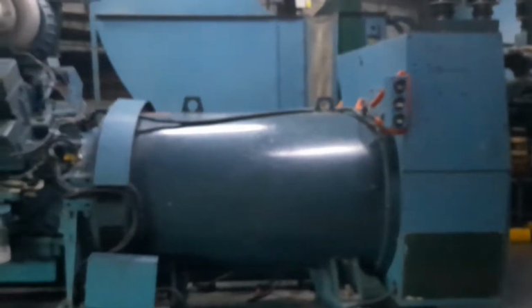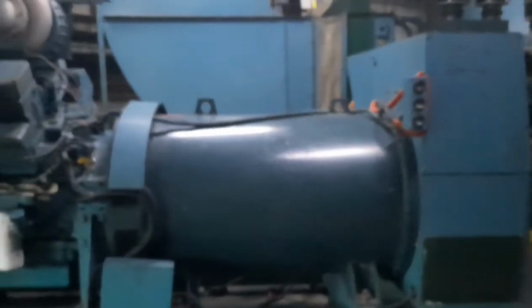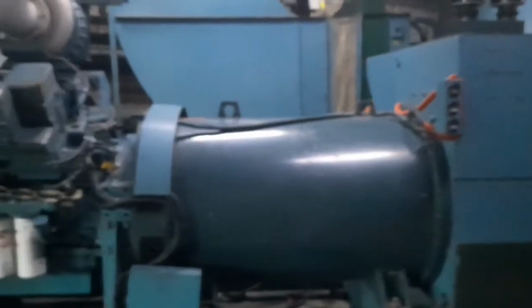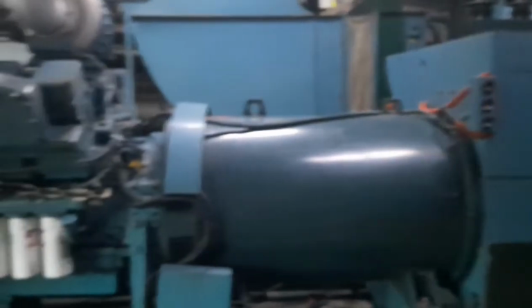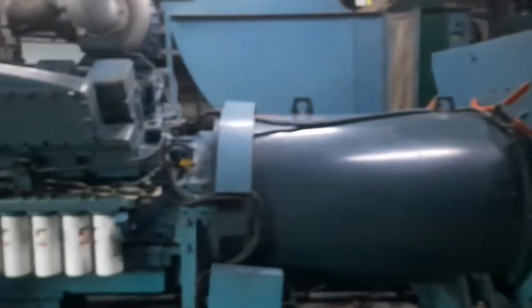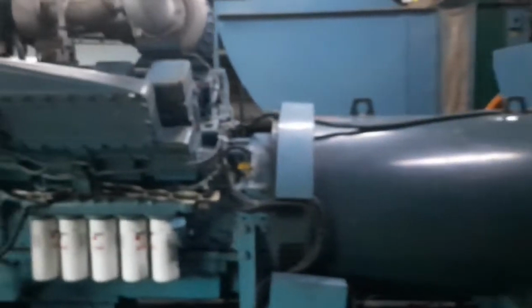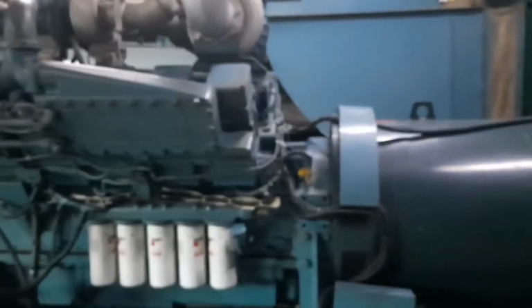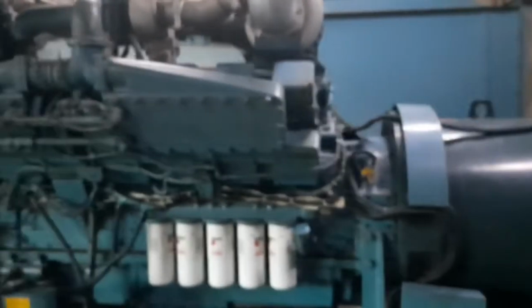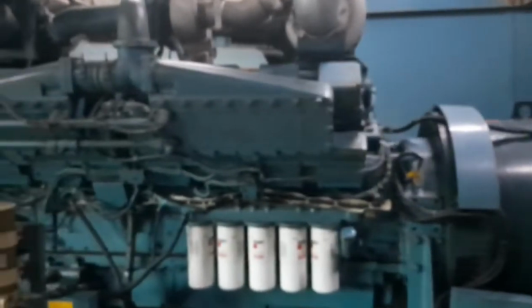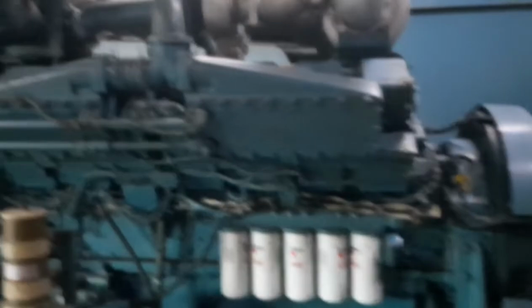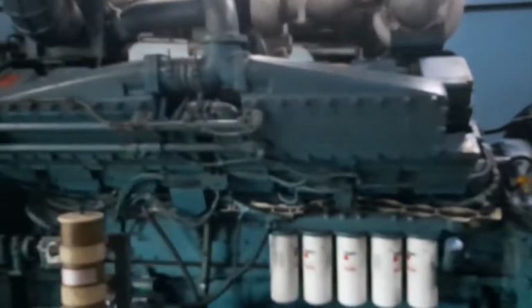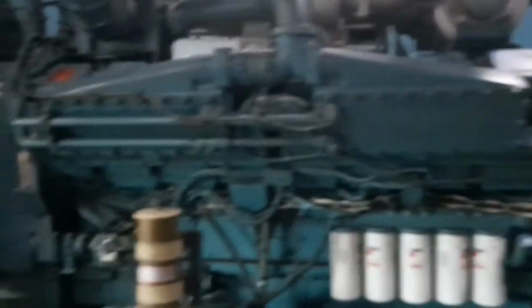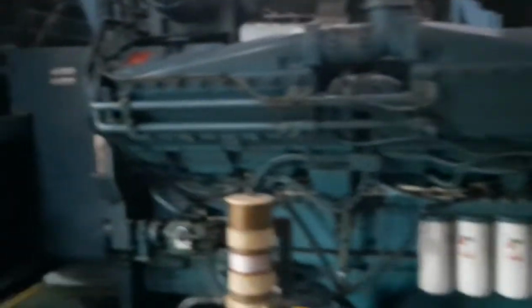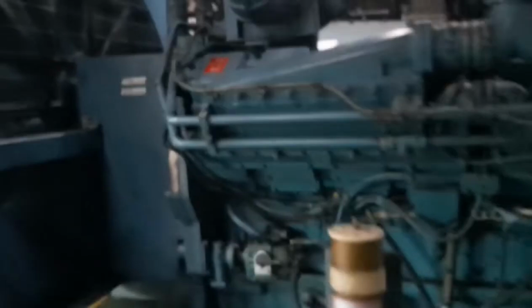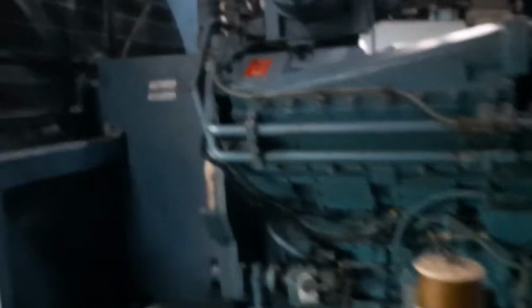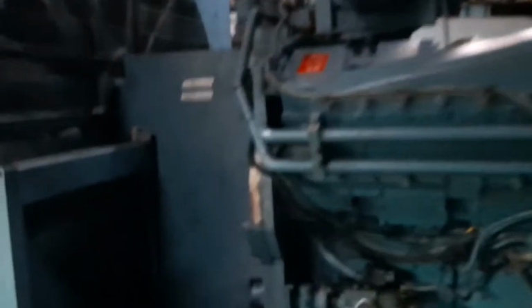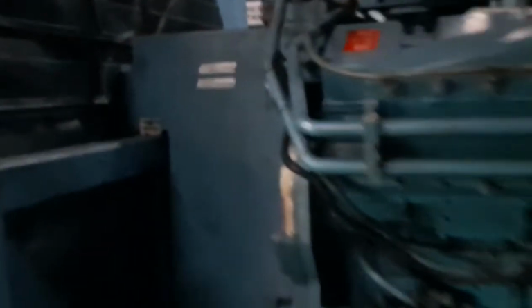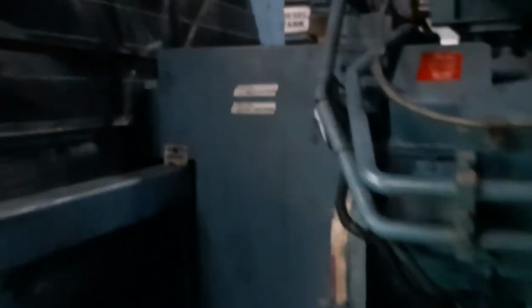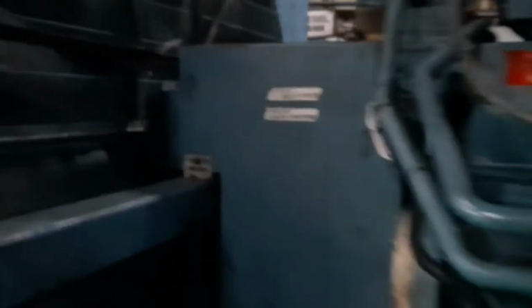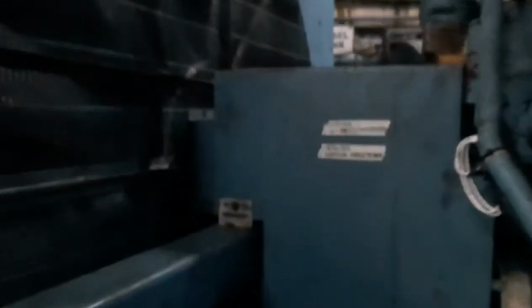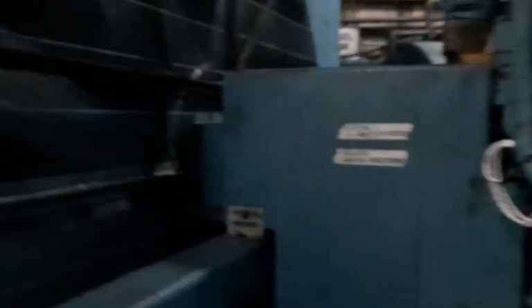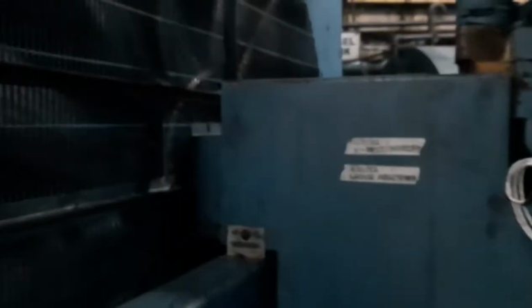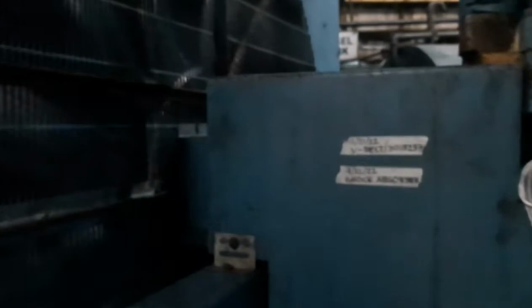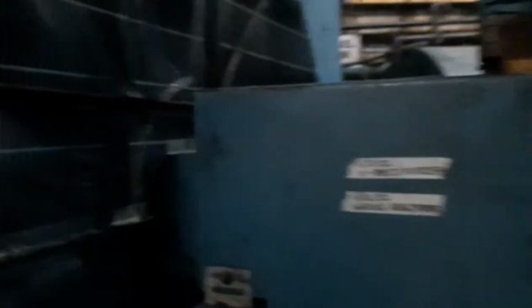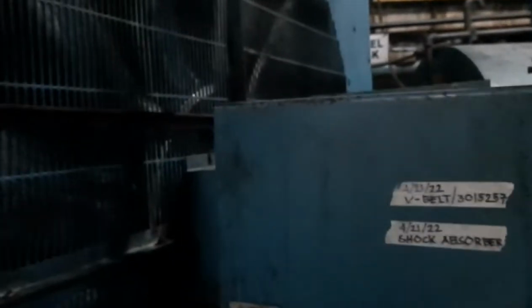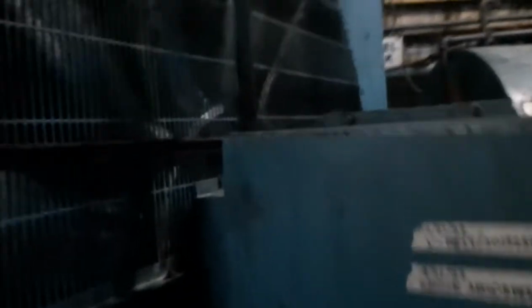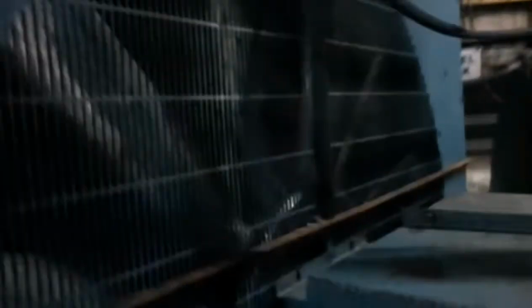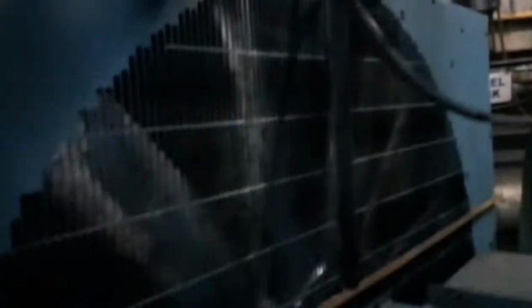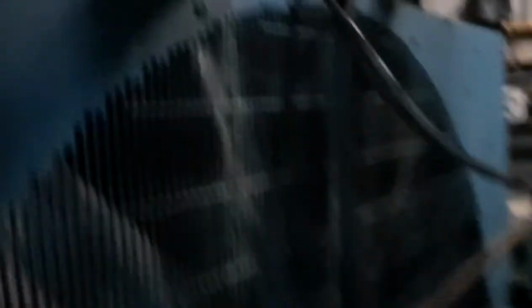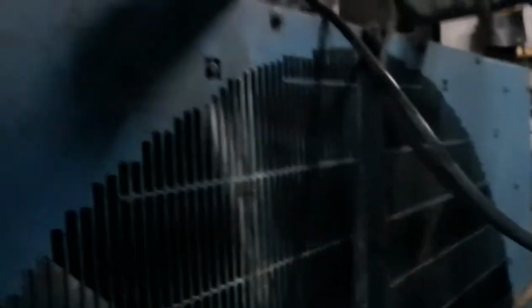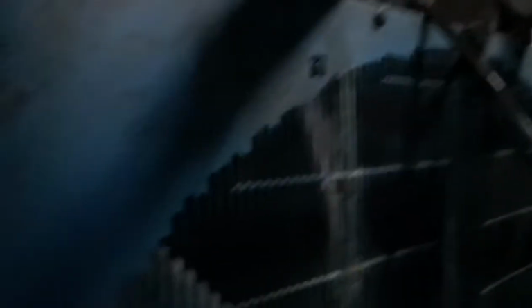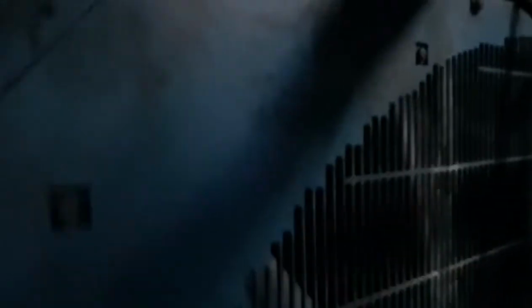This genset is 2.5 megawatt in capacity. This time I will teach you how to replace the radiator coolant.